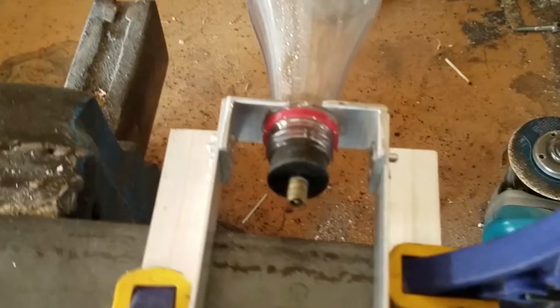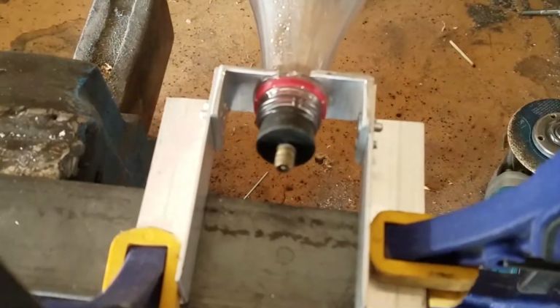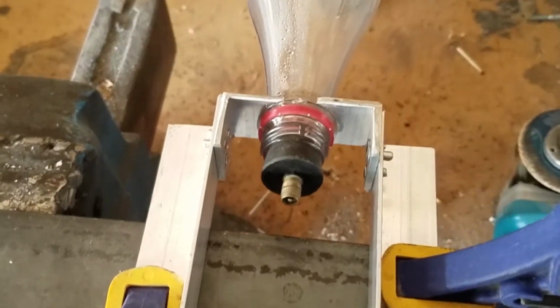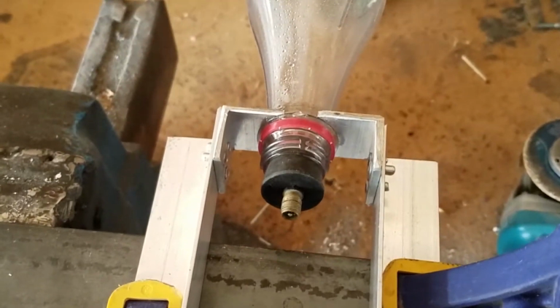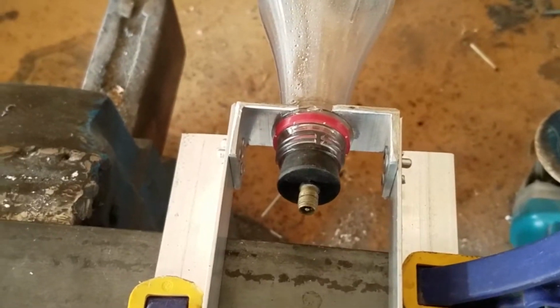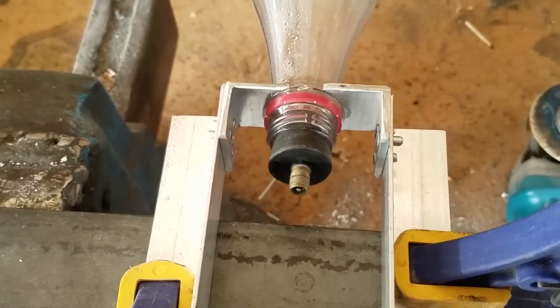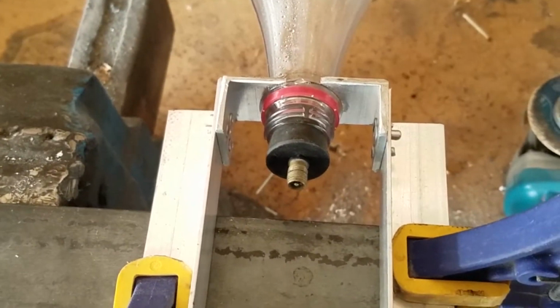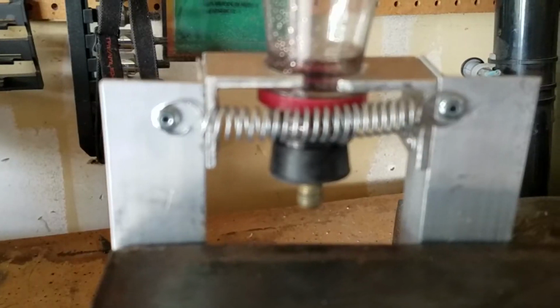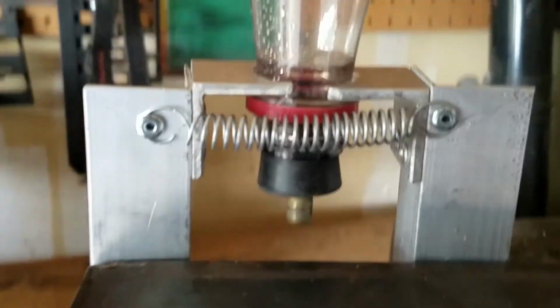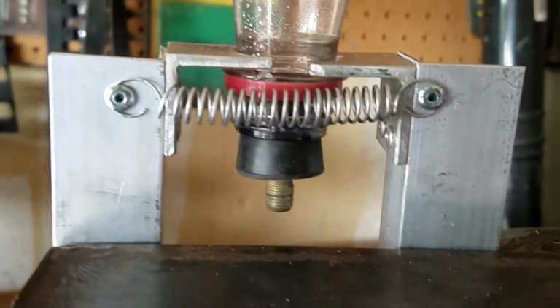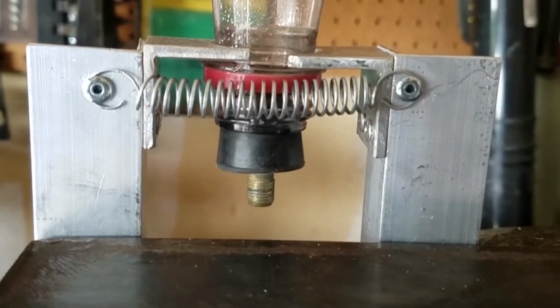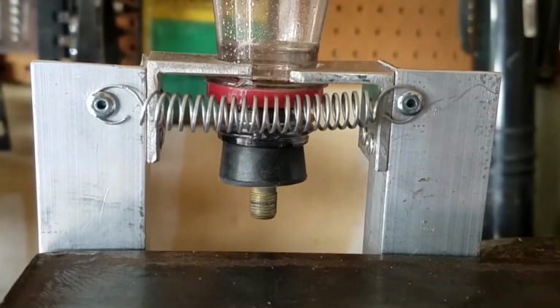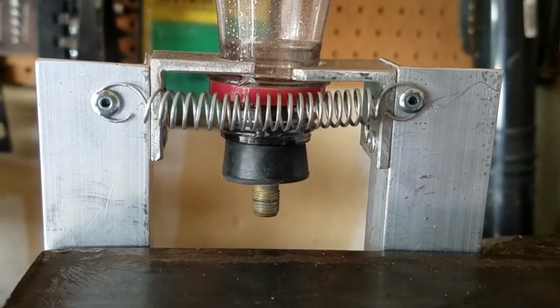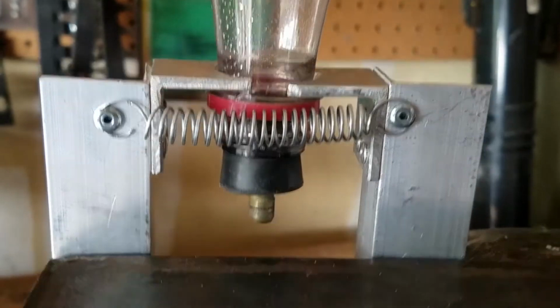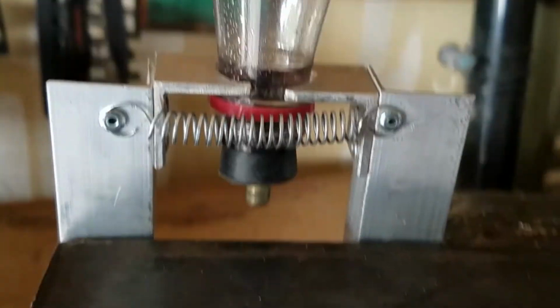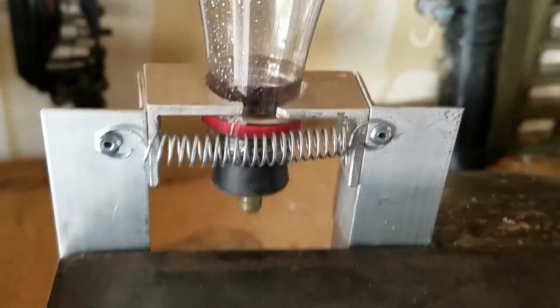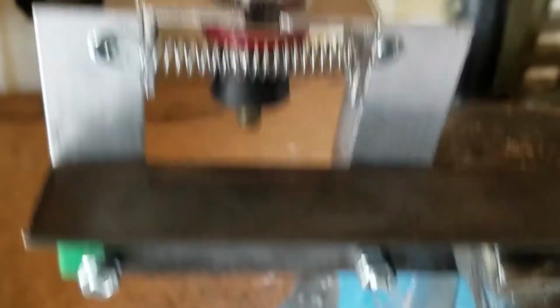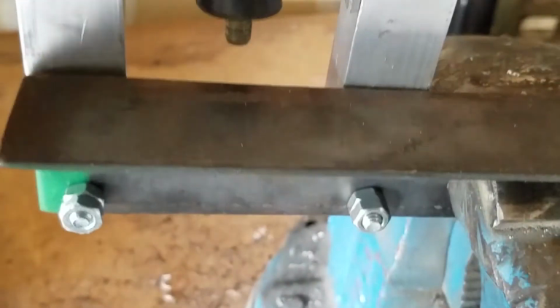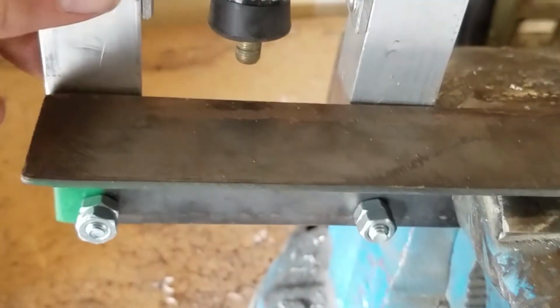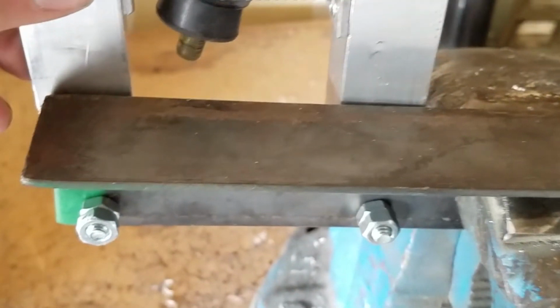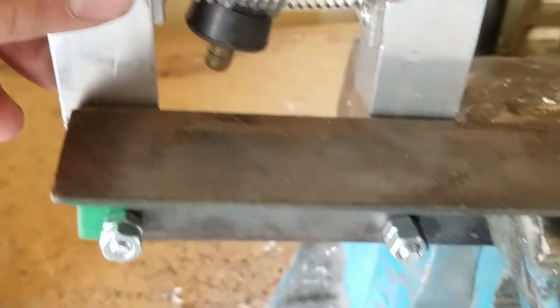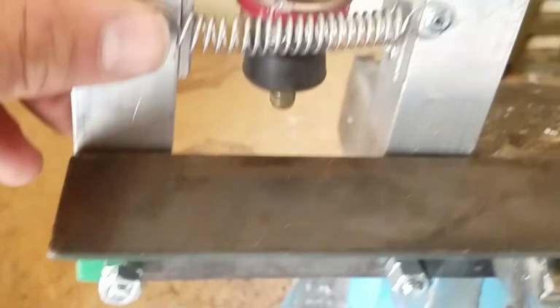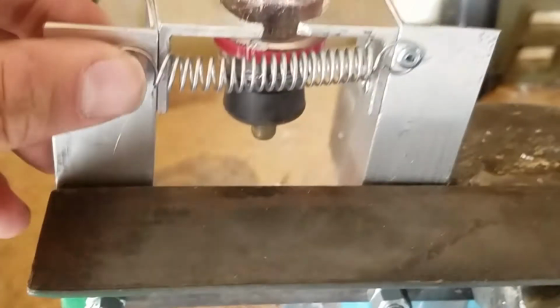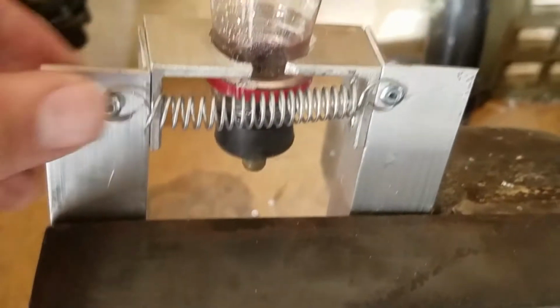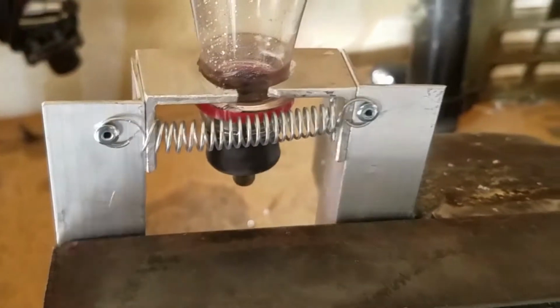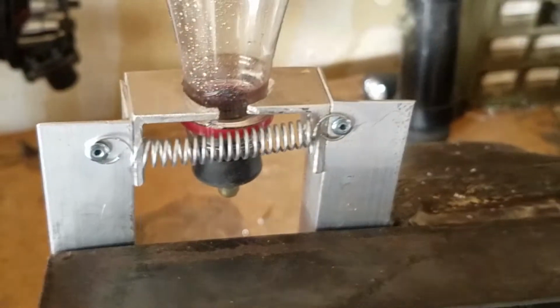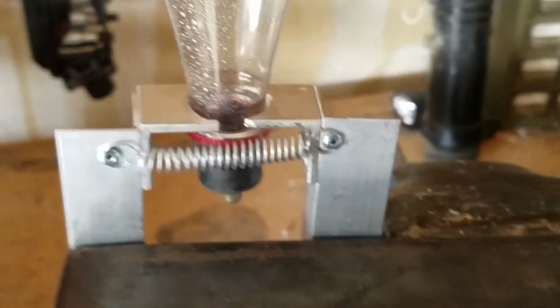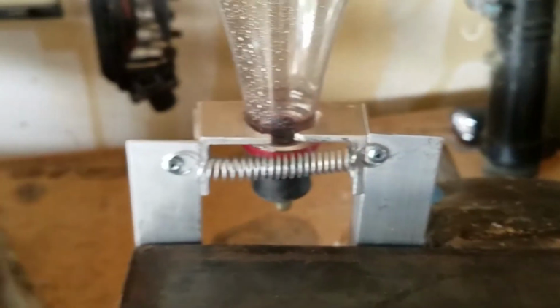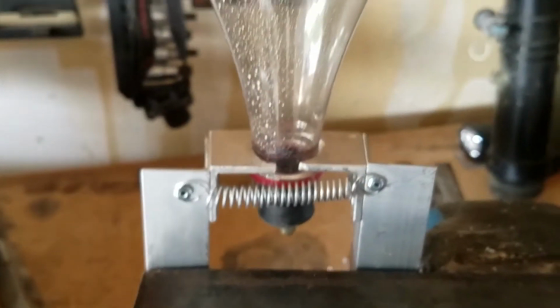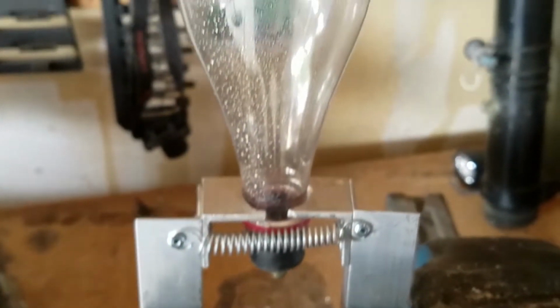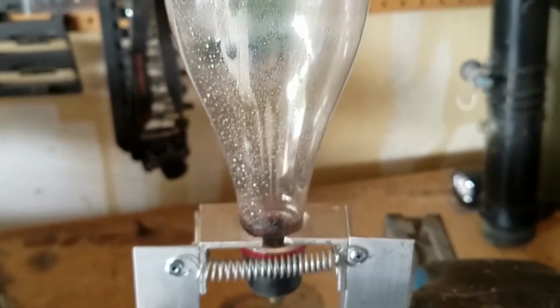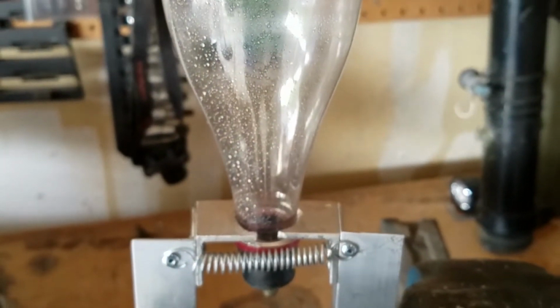I decided to mount the release arms to a stronger piece of metal to ensure the fixture would hold up to the pressures that I would apply, and I attached the arms with quarter-inch bolts. When the position was final, I riveted the spring to the back of the arms to lock the bottle in place.